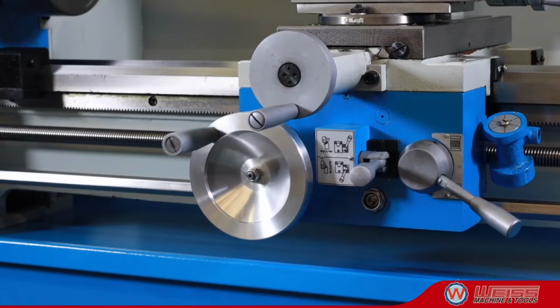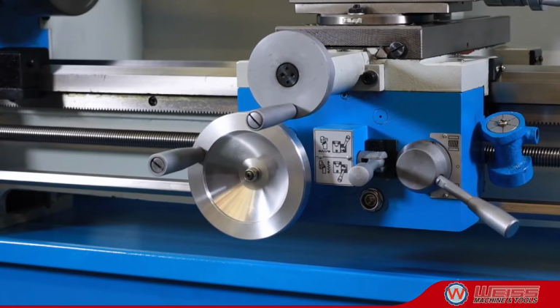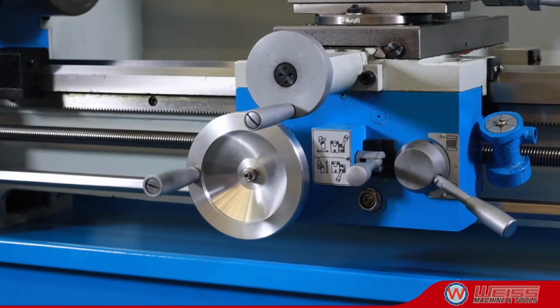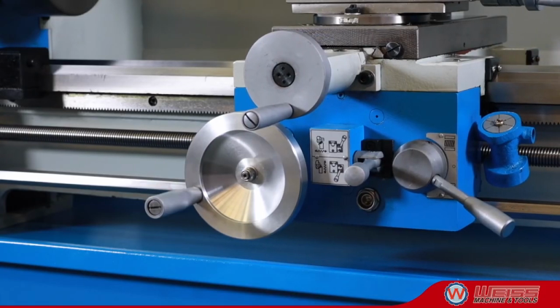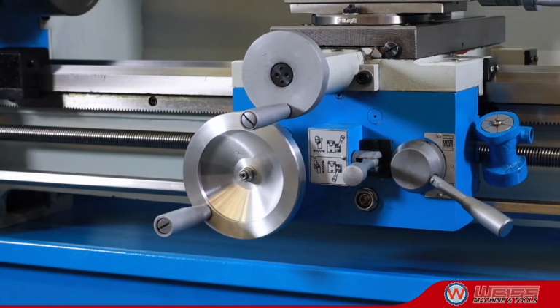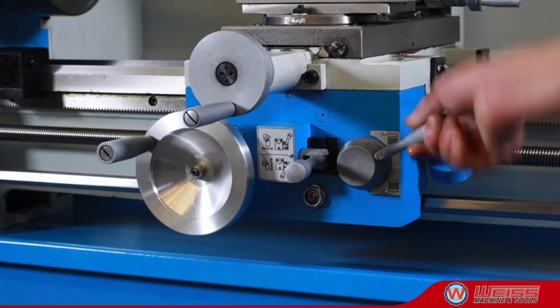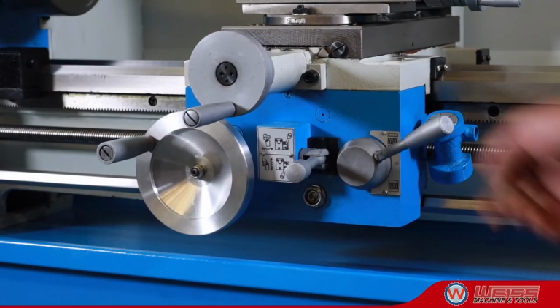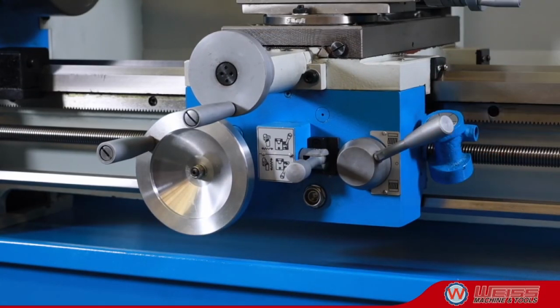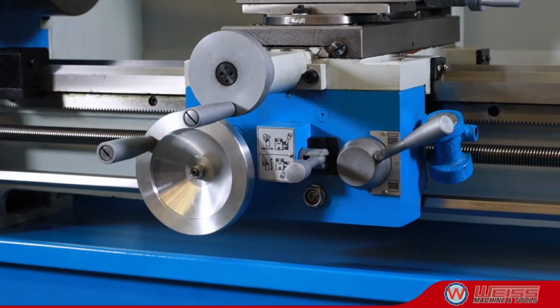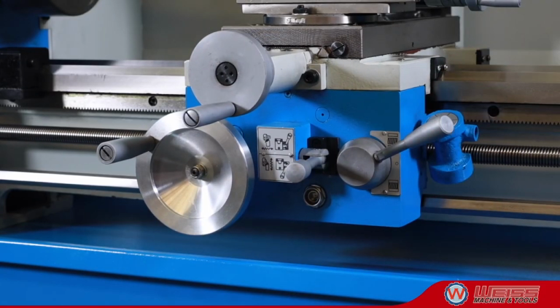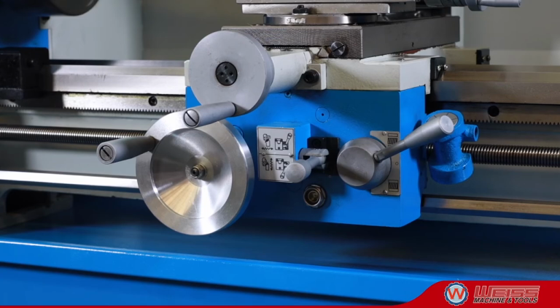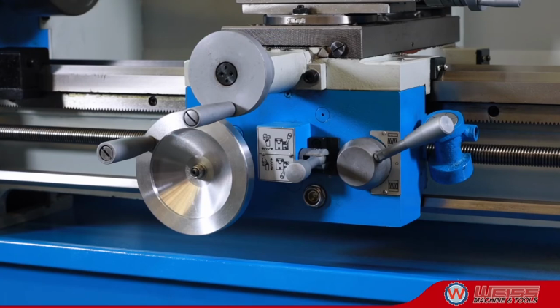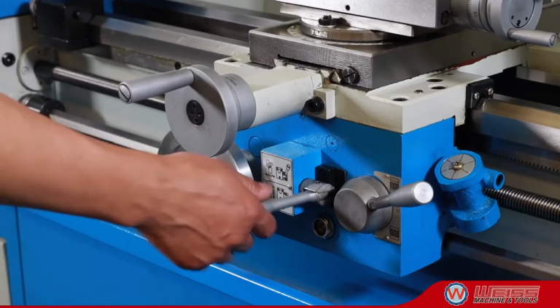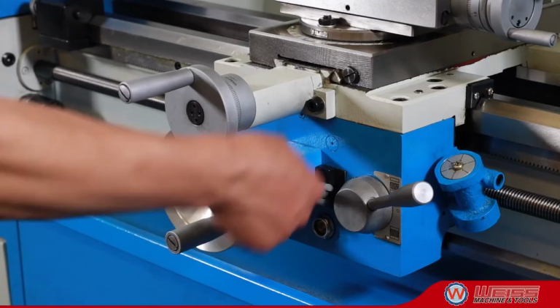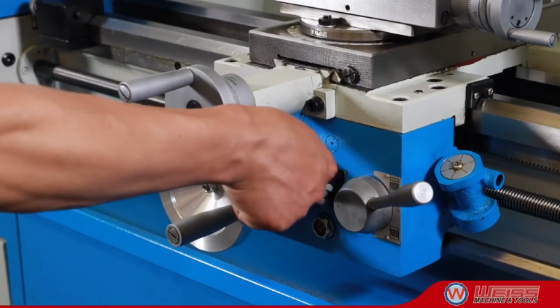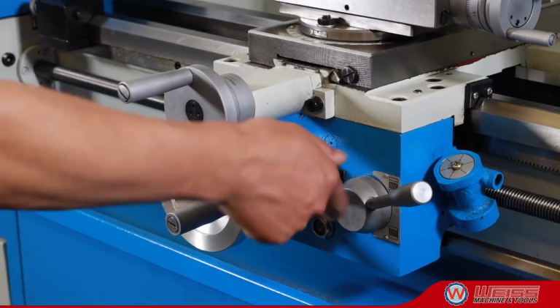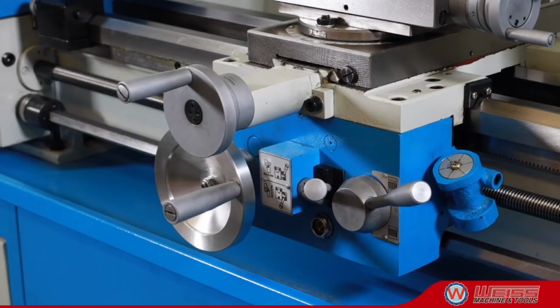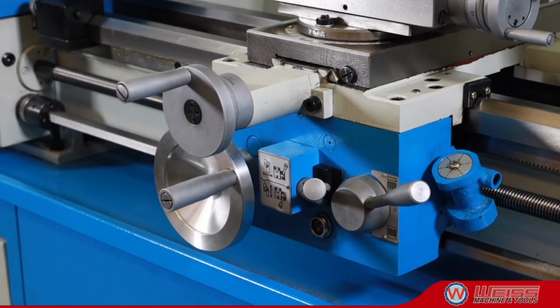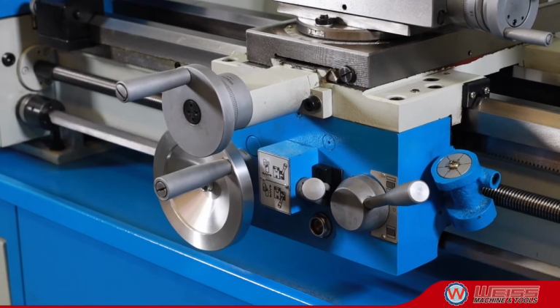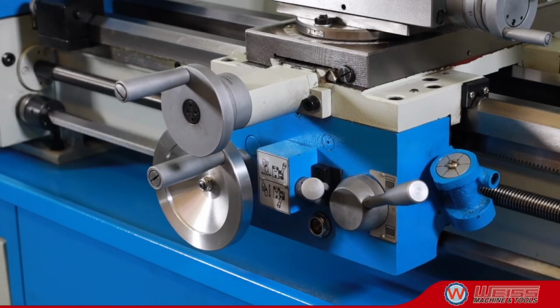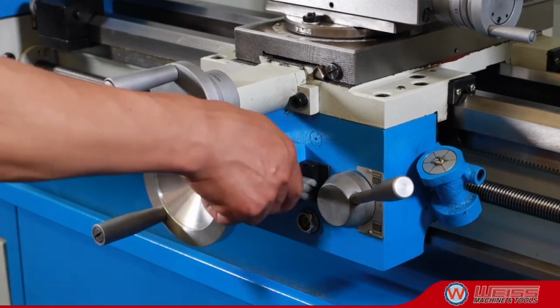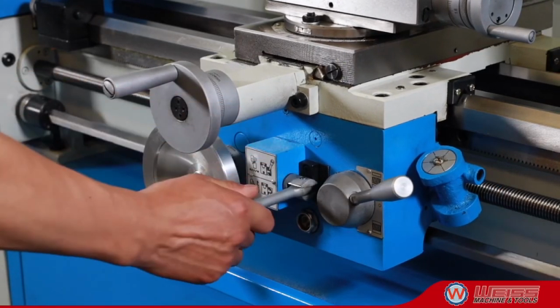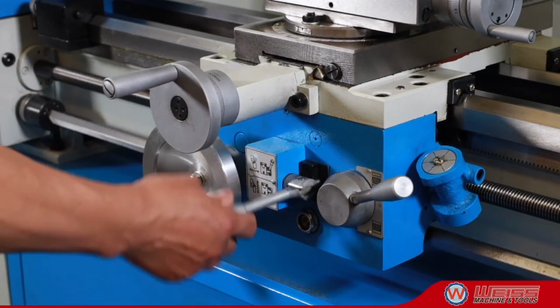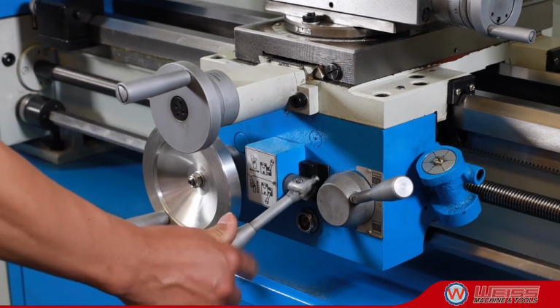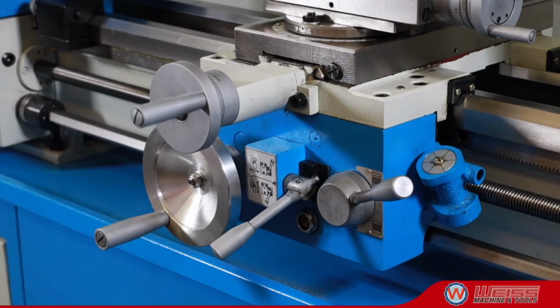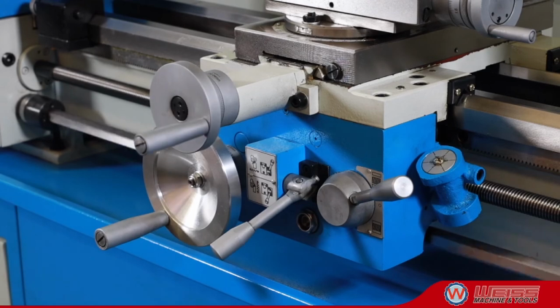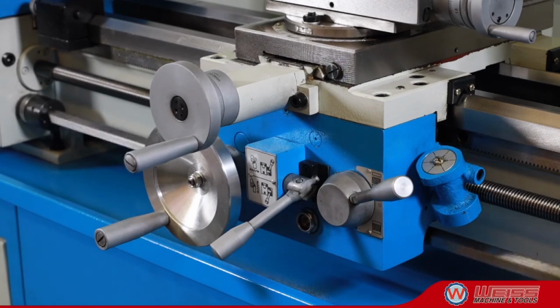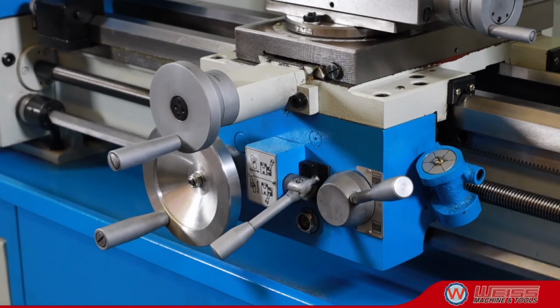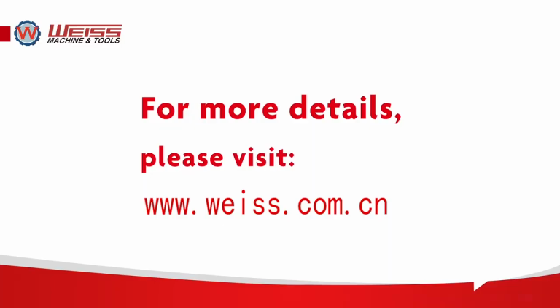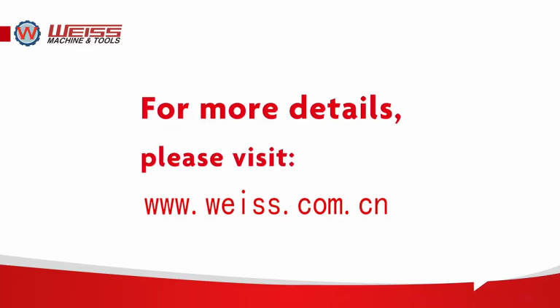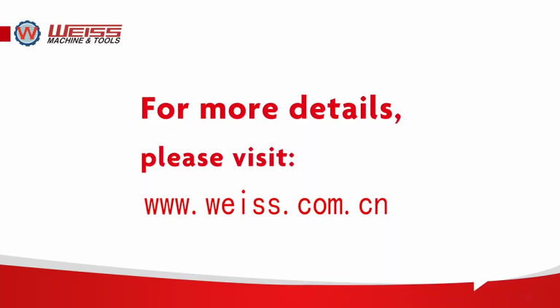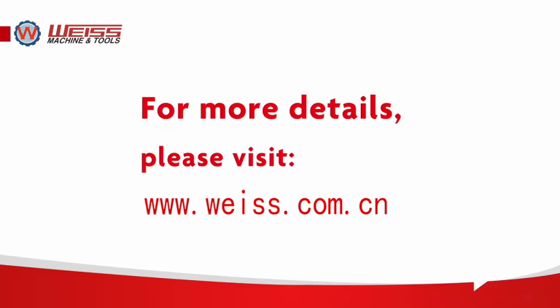It is fully equipped with workholding and toolholding equipment and accessories to get you started turning, drilling, milling, tapping, chambering, boring, and facing. Weiss — make it easy.